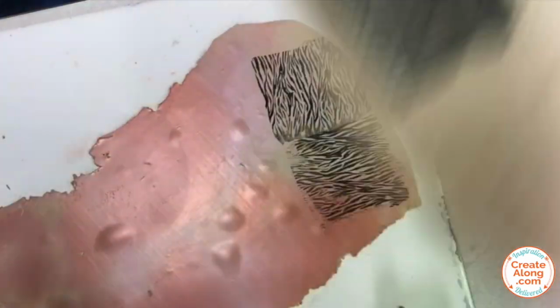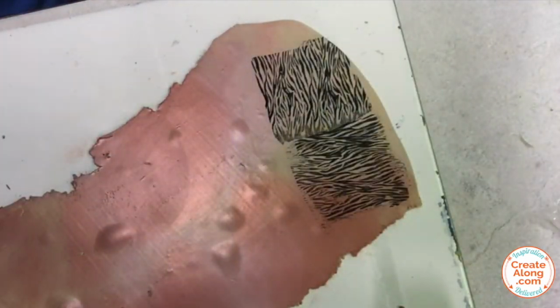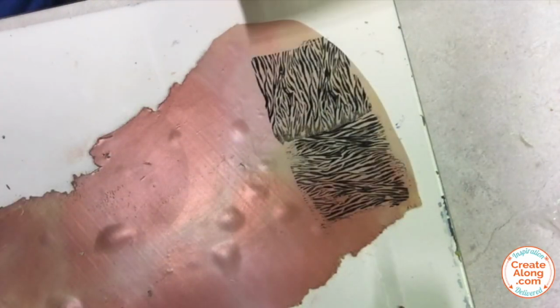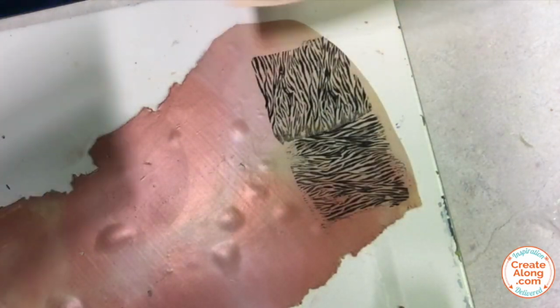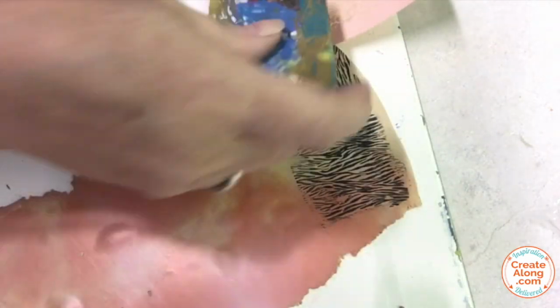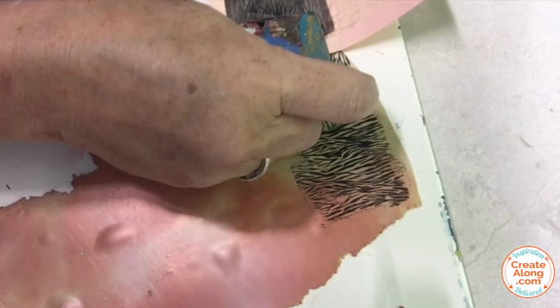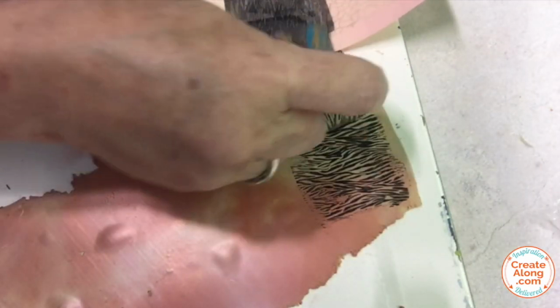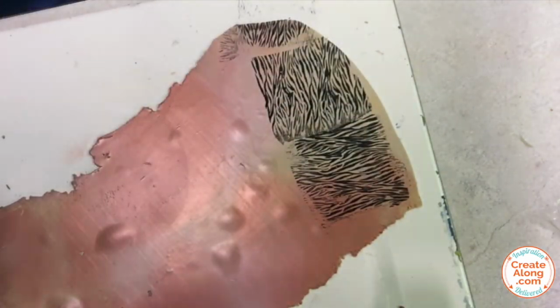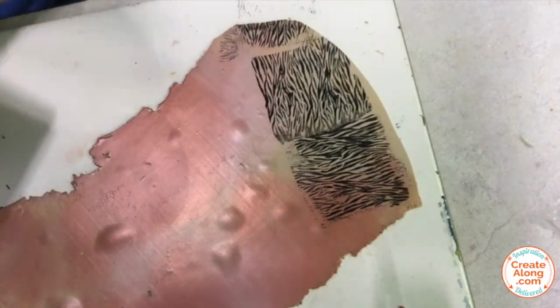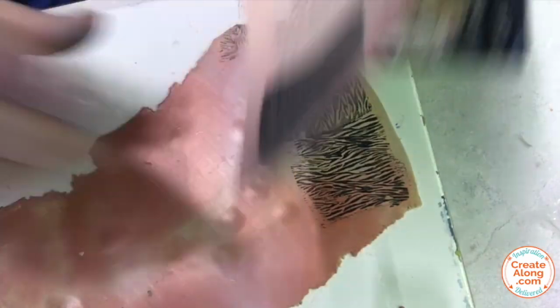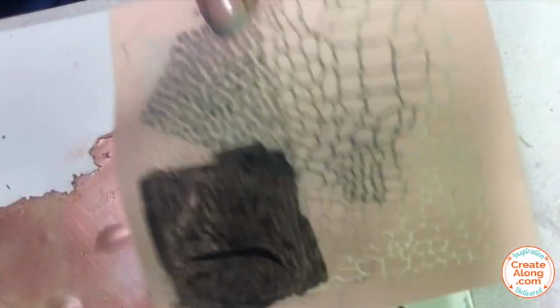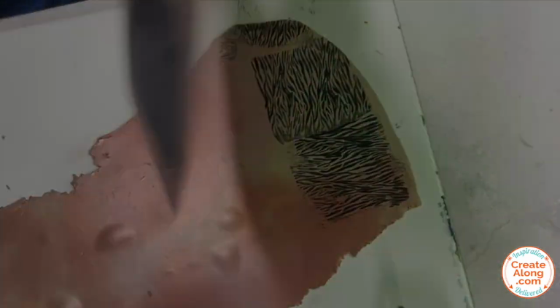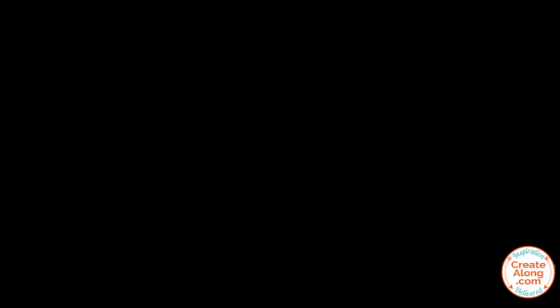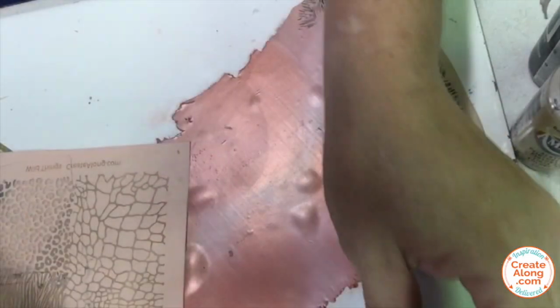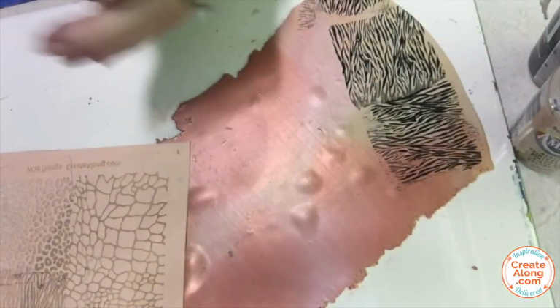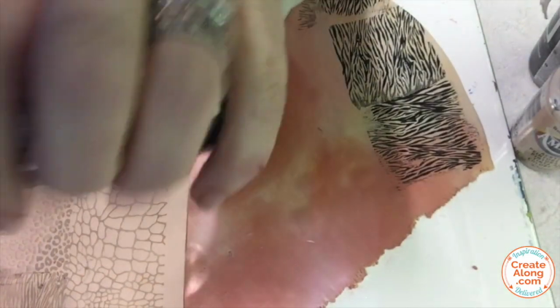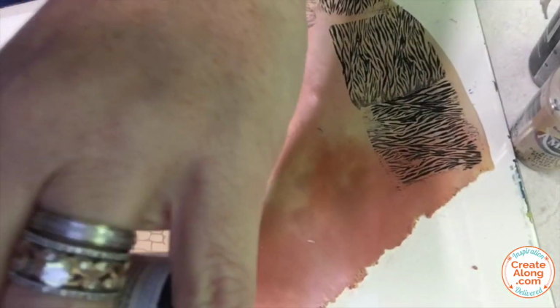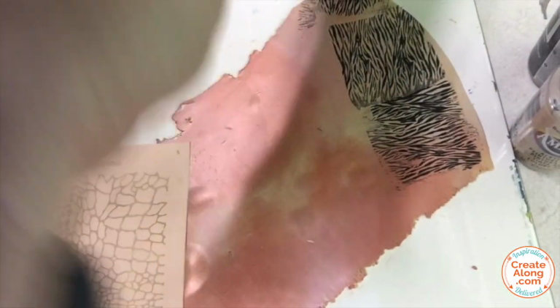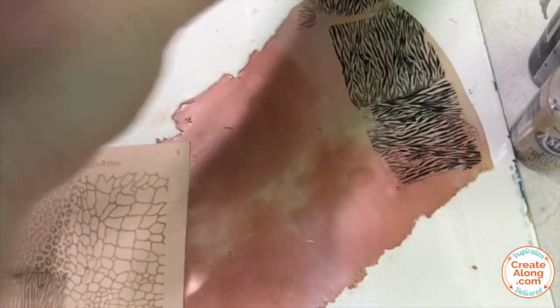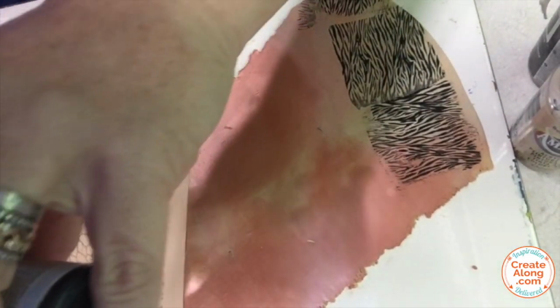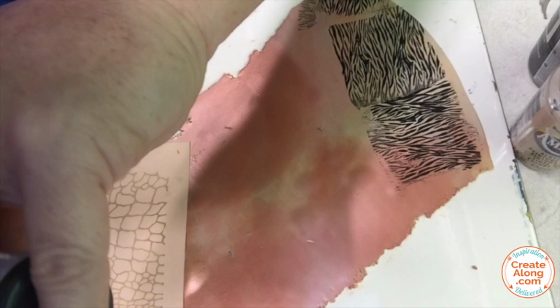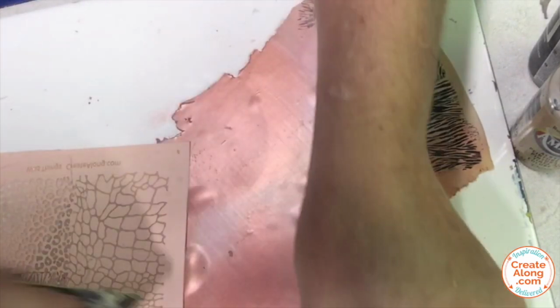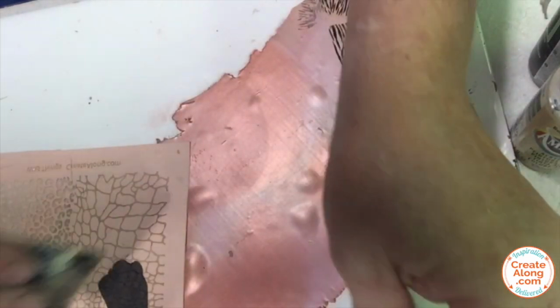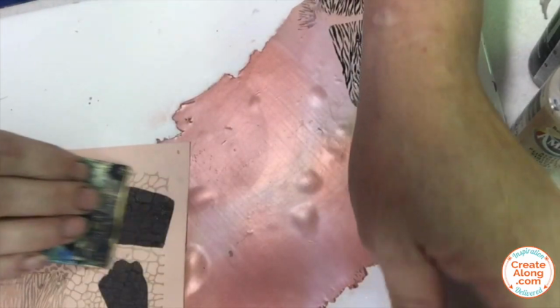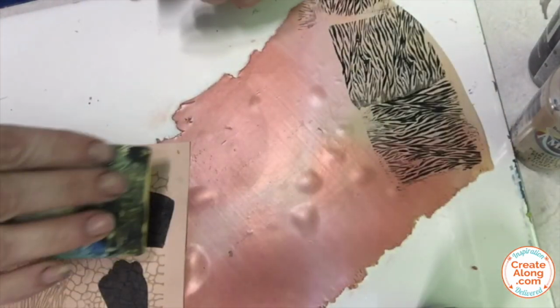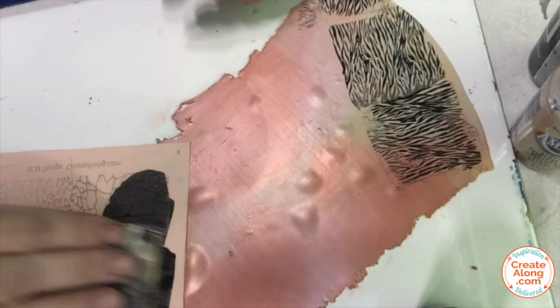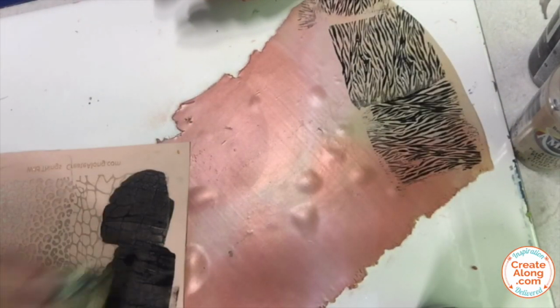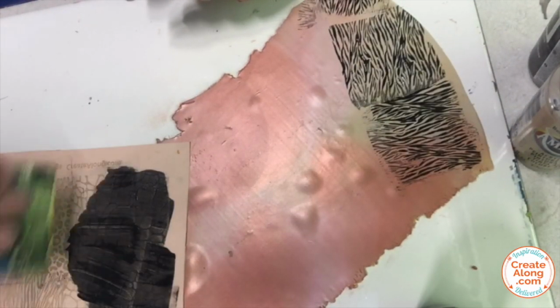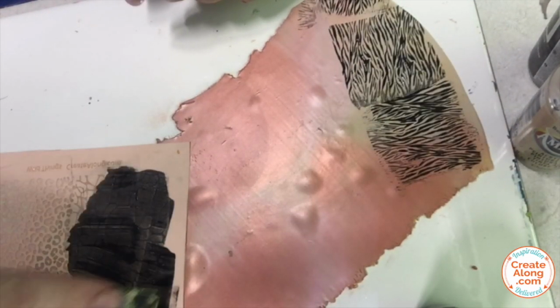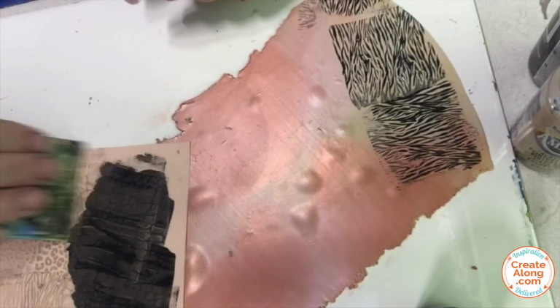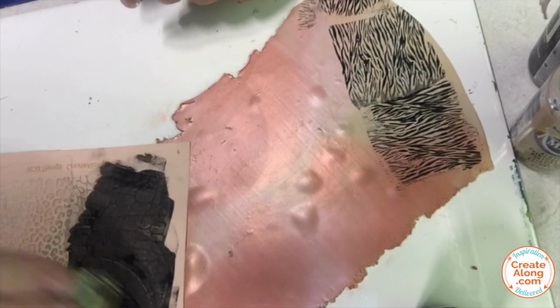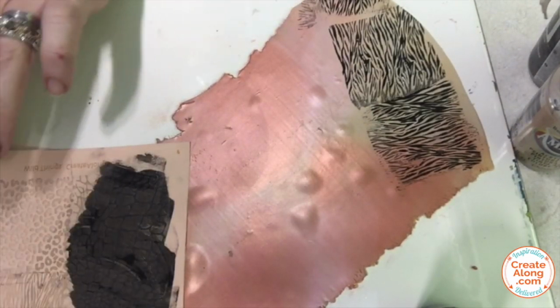Wash your silkscreen immediately and let that layer of paint dry. Next, I'm moving on to this sort of reptile skin pattern using the same procedure with the same black paint.